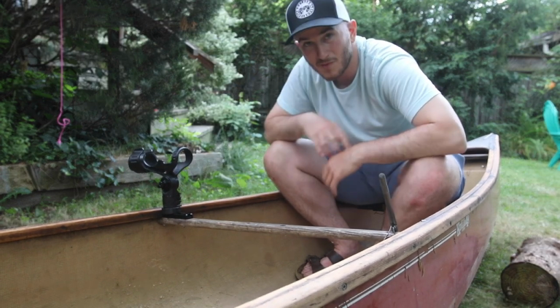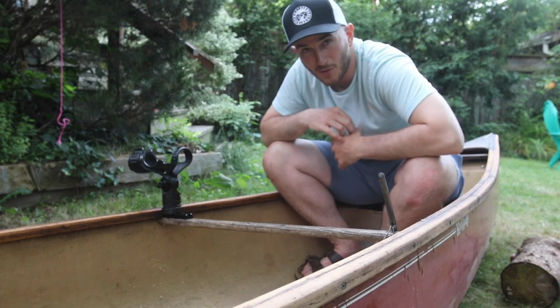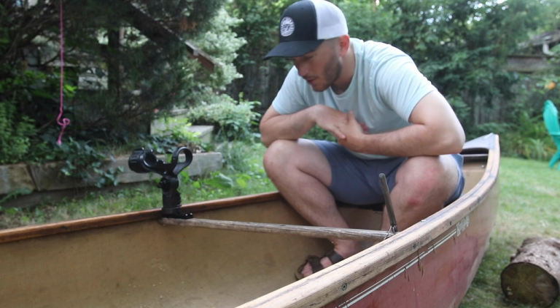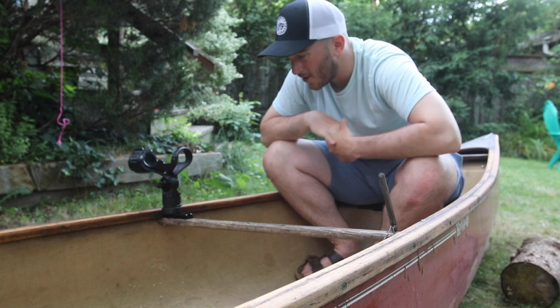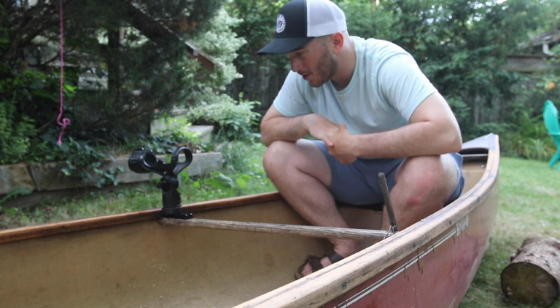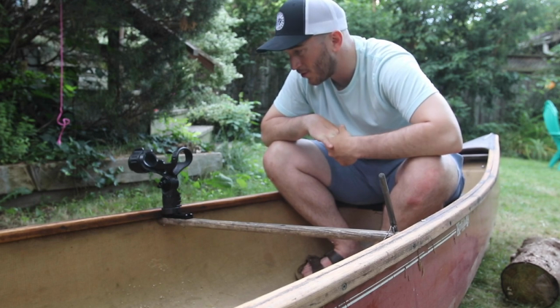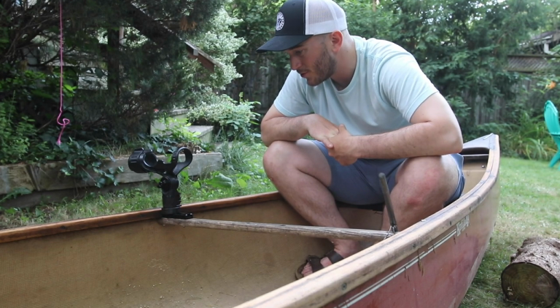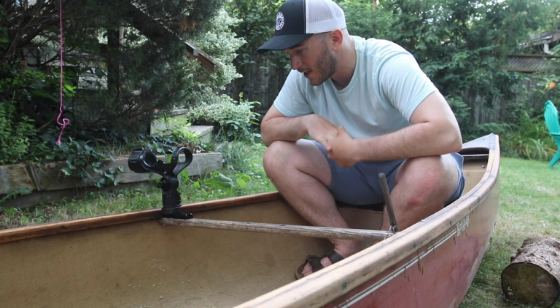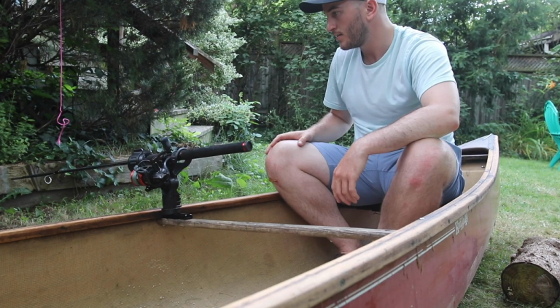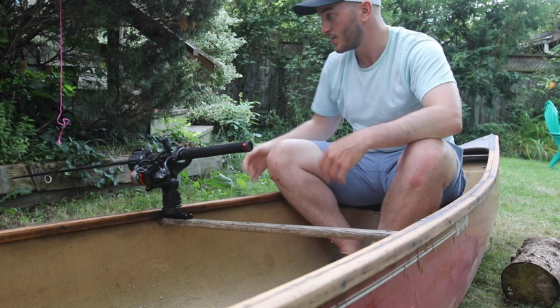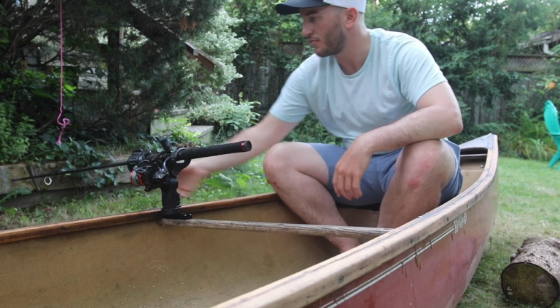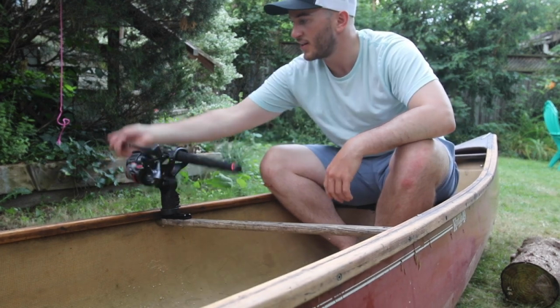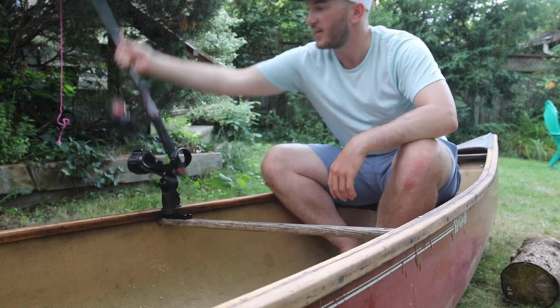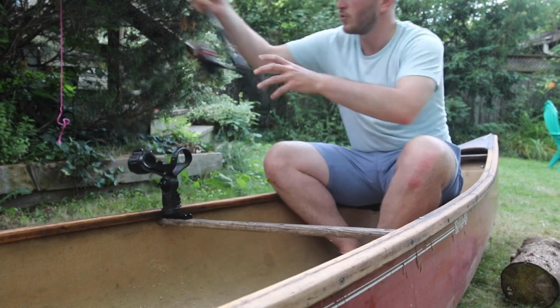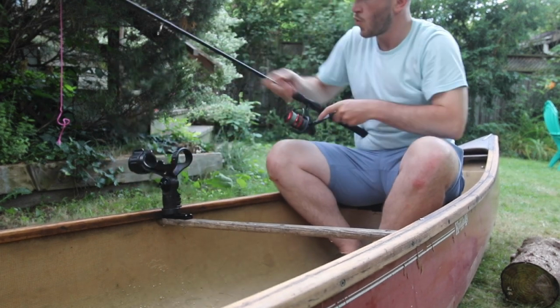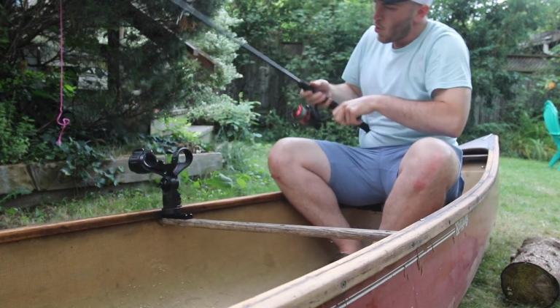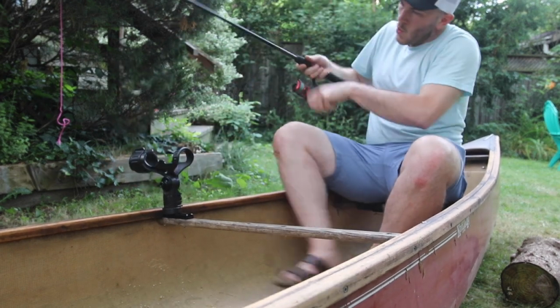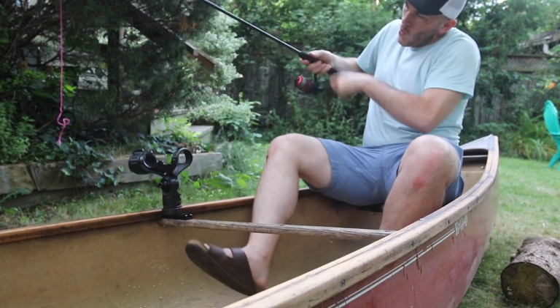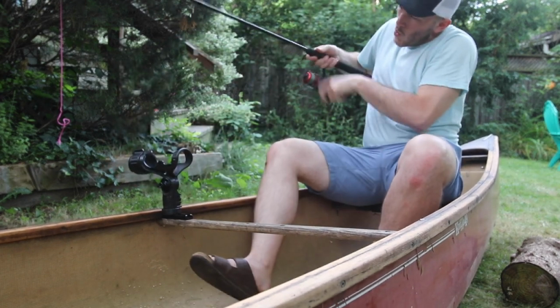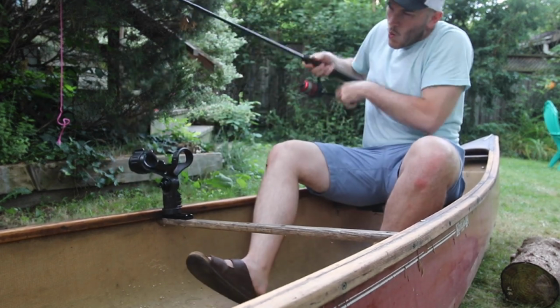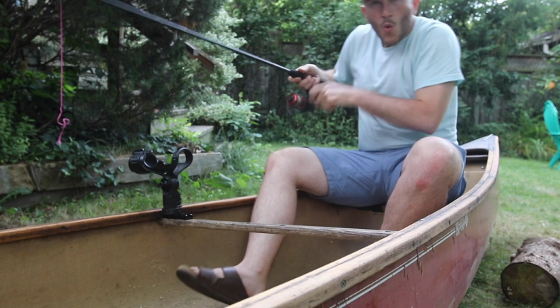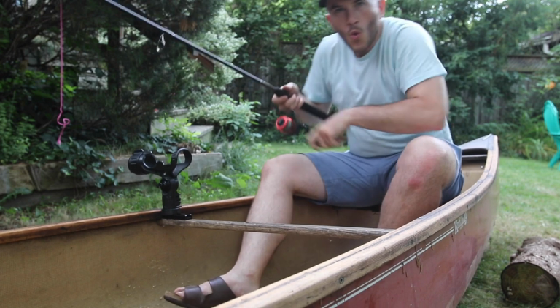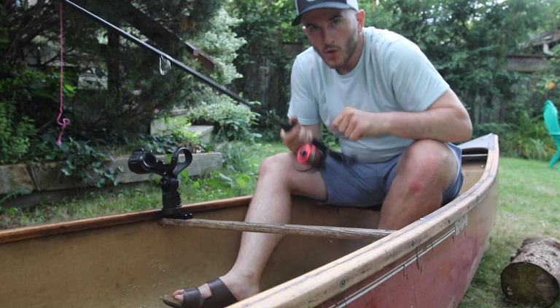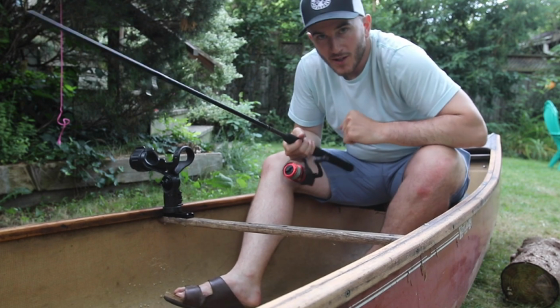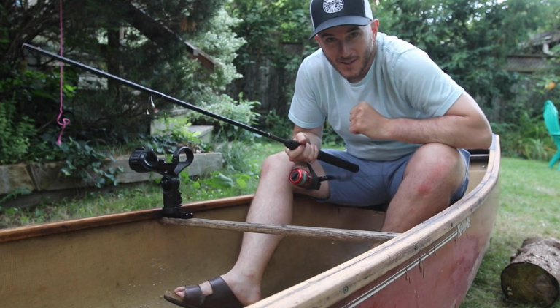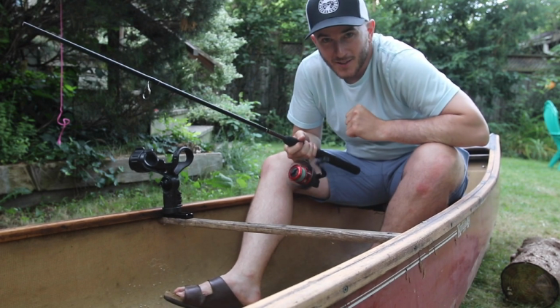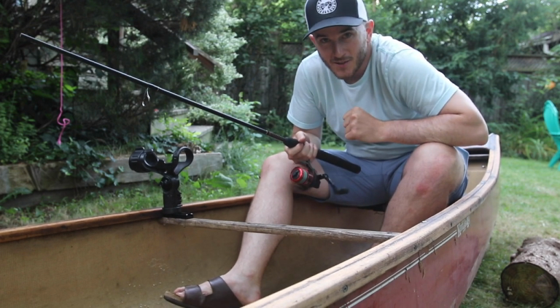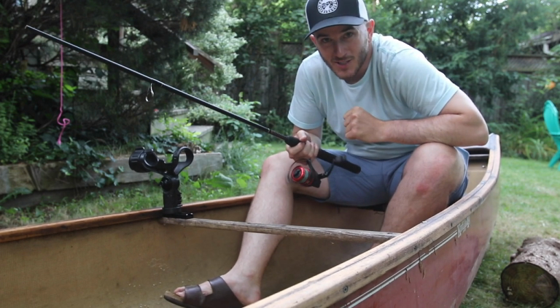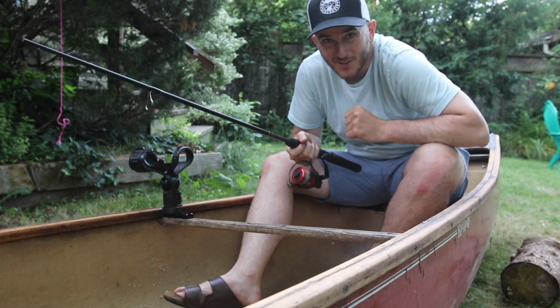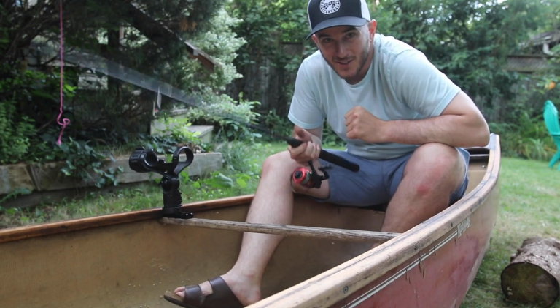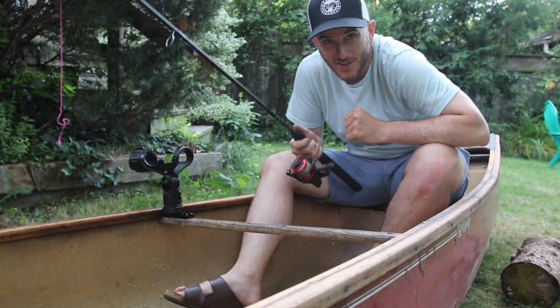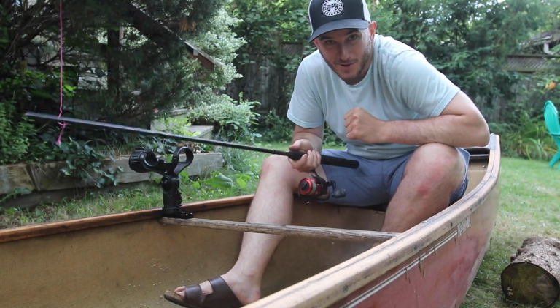I think the system is going to work really well. I'm looking forward to using it — this is definitely exciting. Stoked to get out there and try this out.